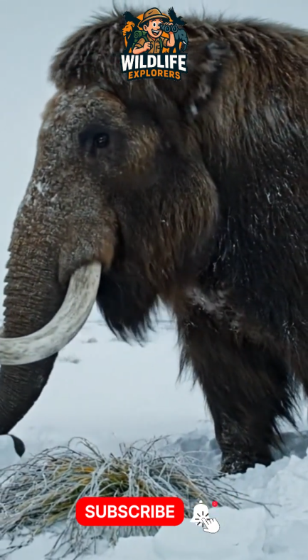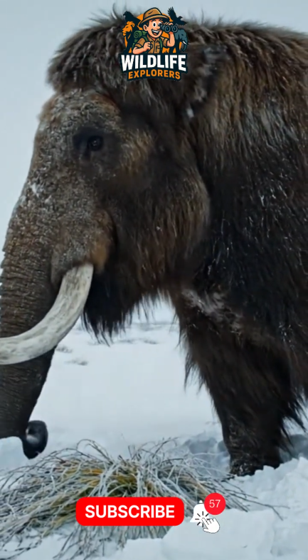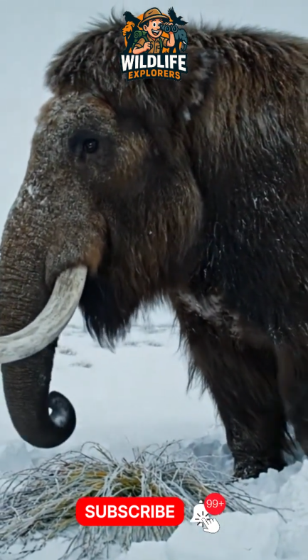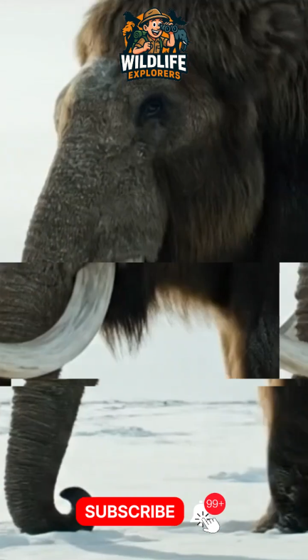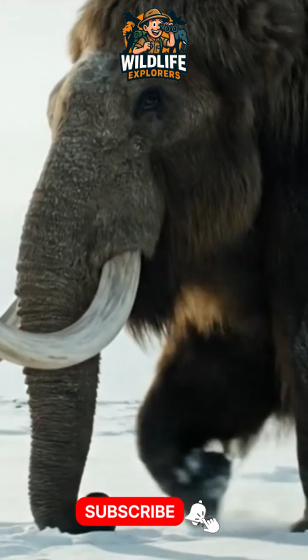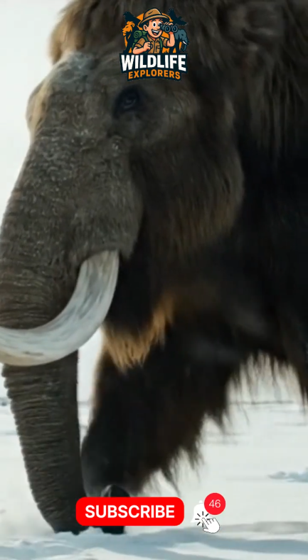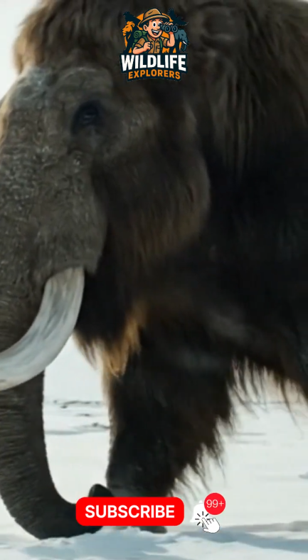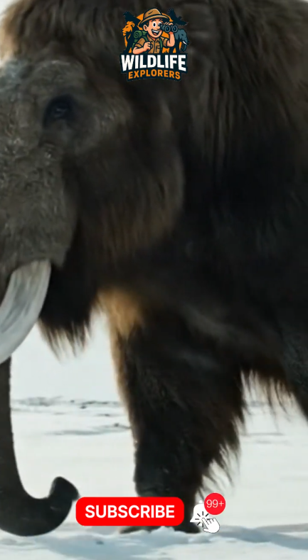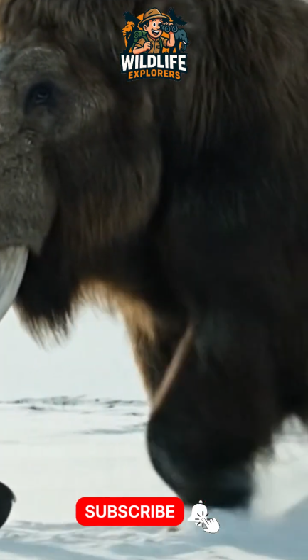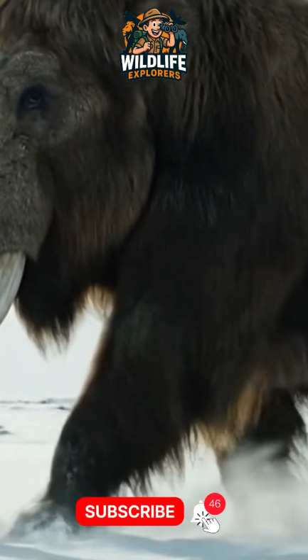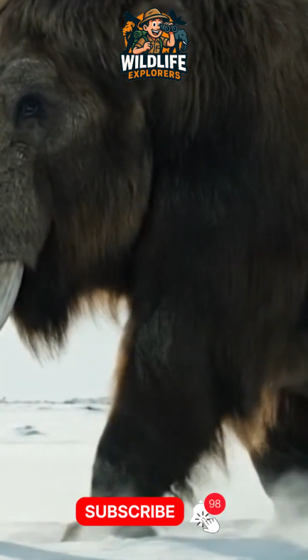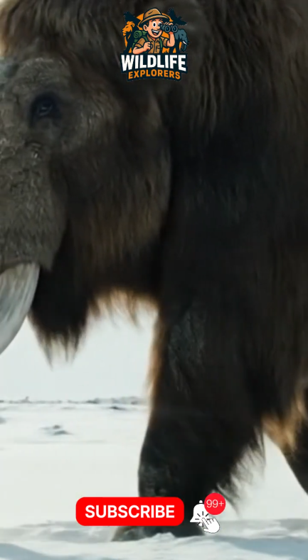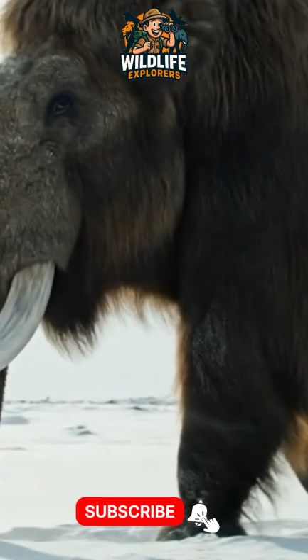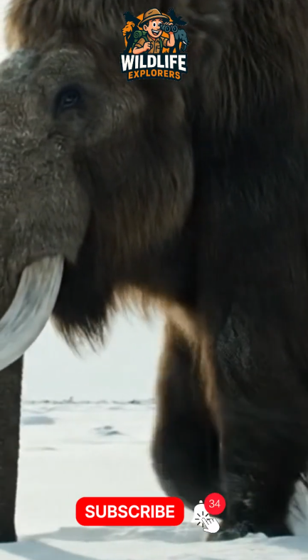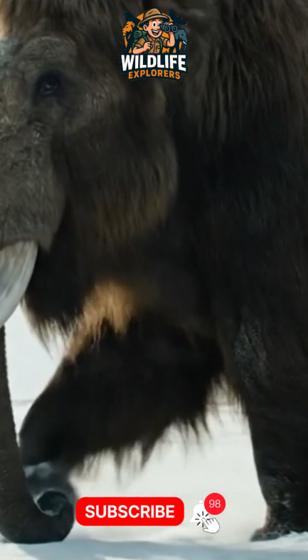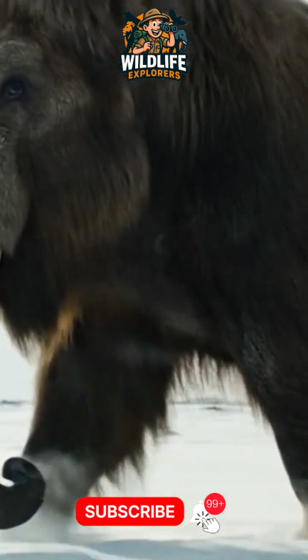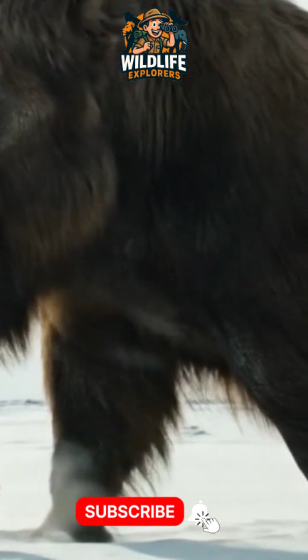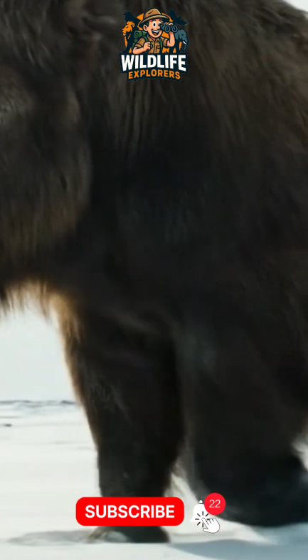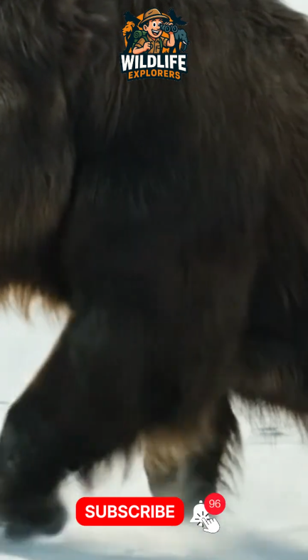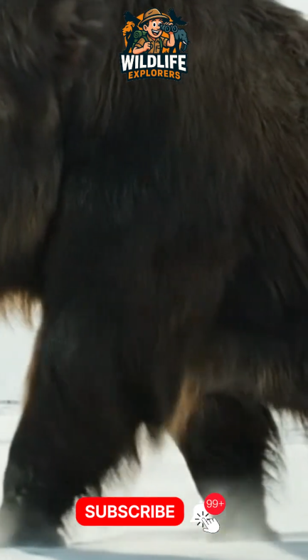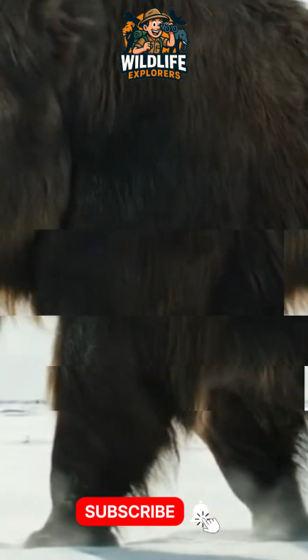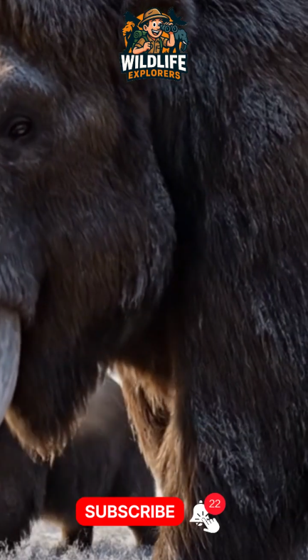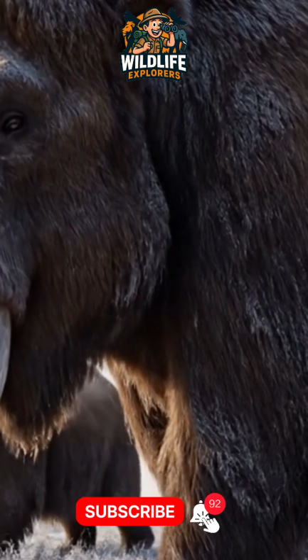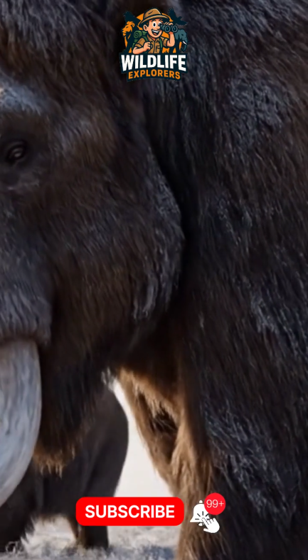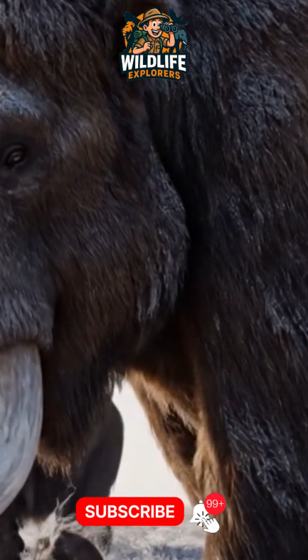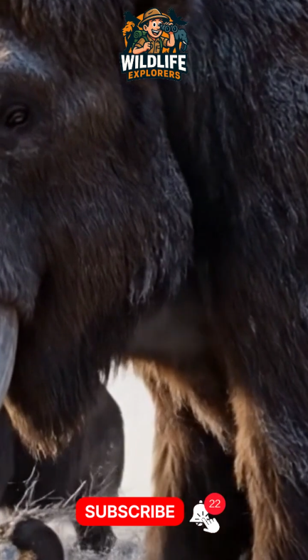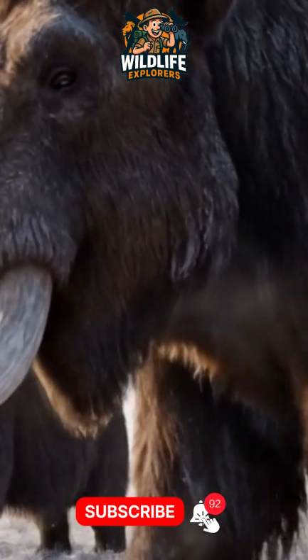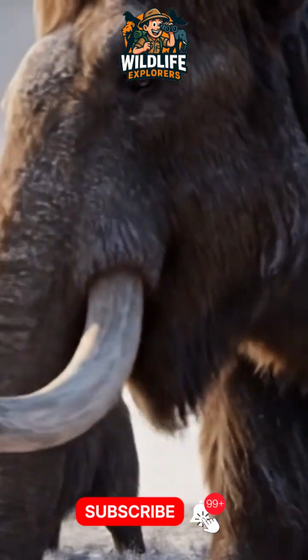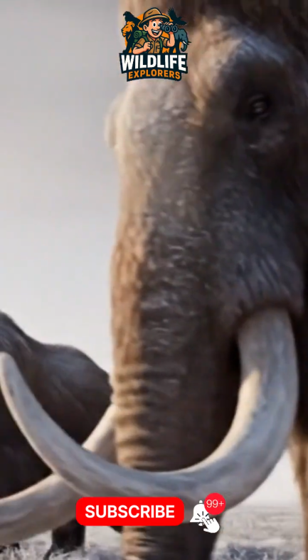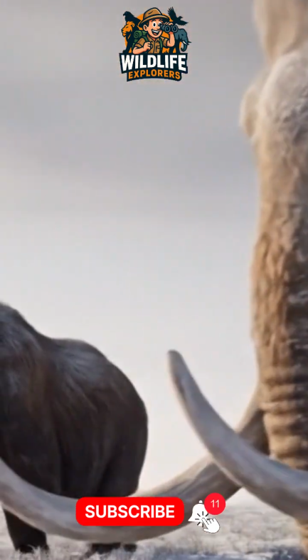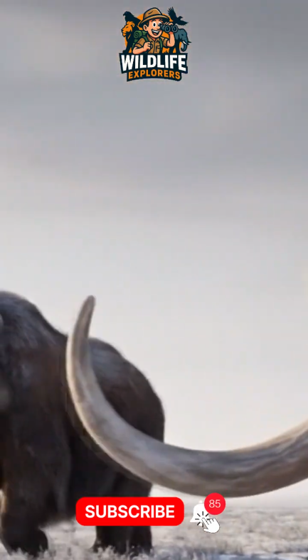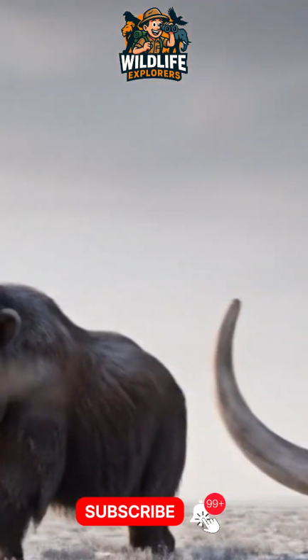But a tiny population survived much longer. On a remote Siberian island, mammoths were still alive just 4,000 years ago — meaning while Egyptians were building the pyramids, there were still mammoths walking the earth.